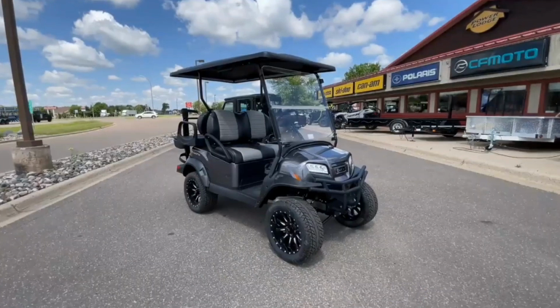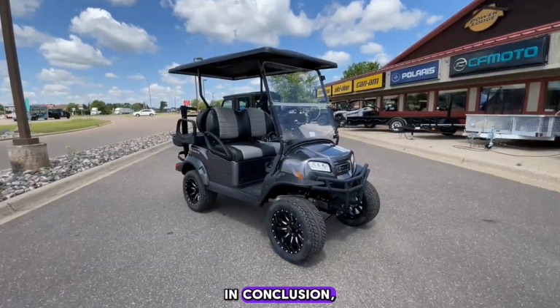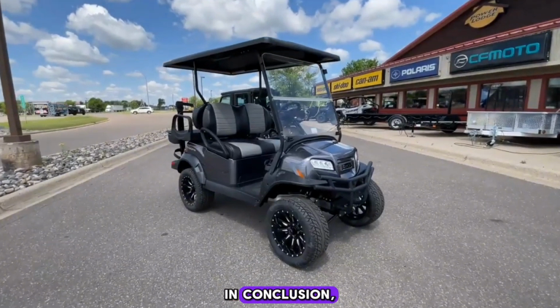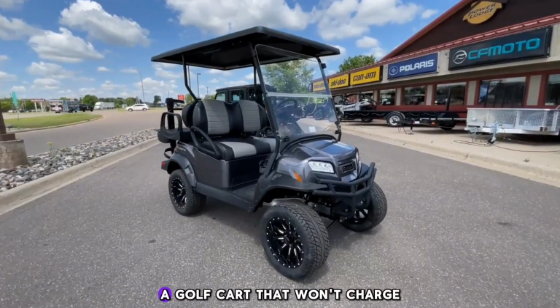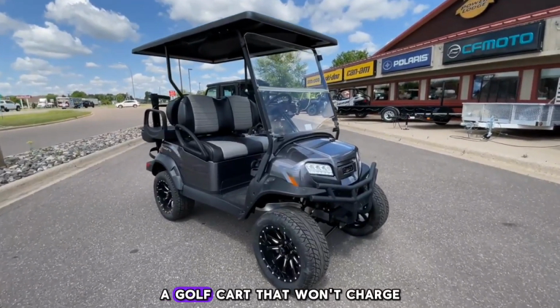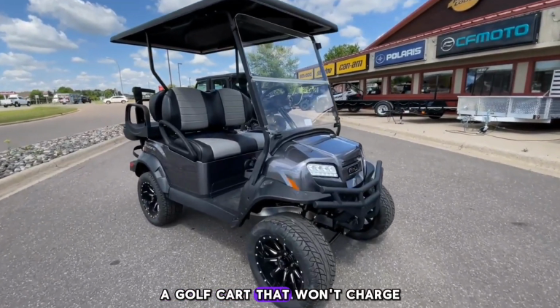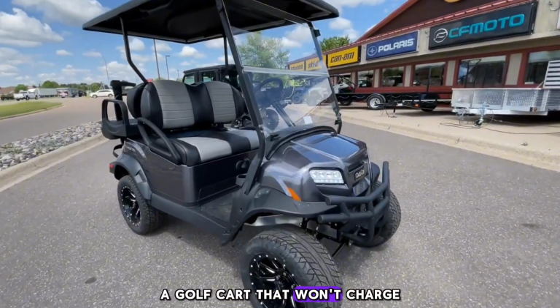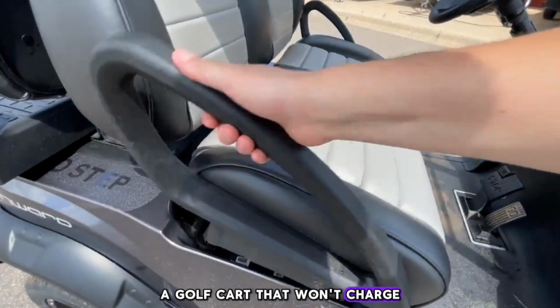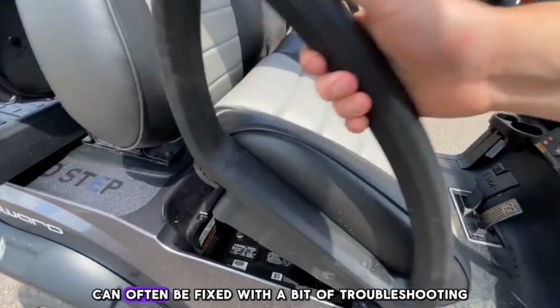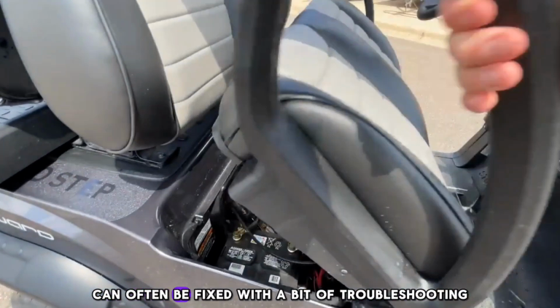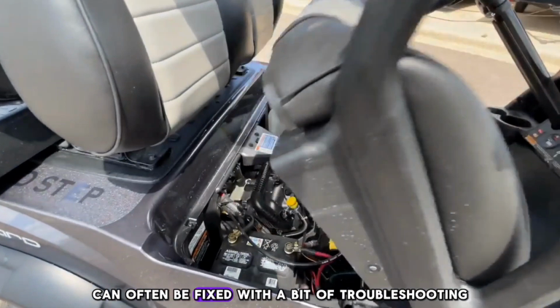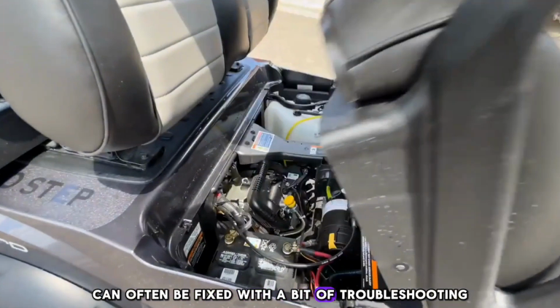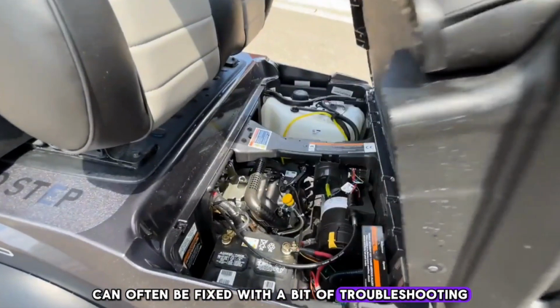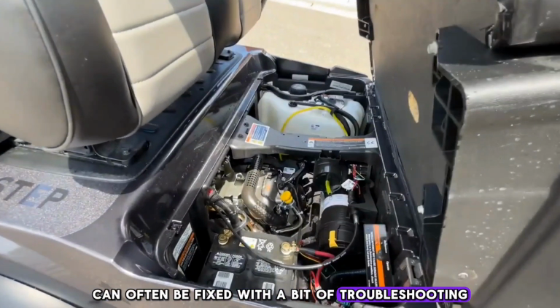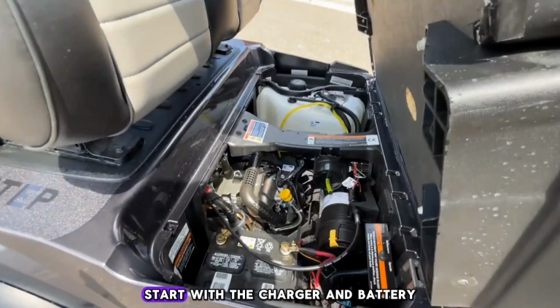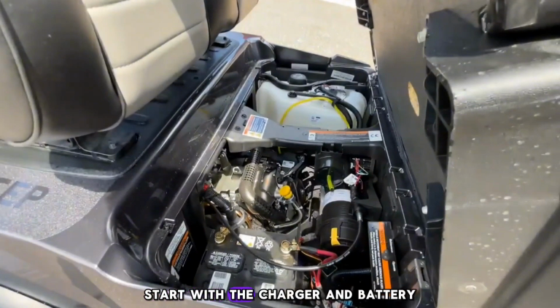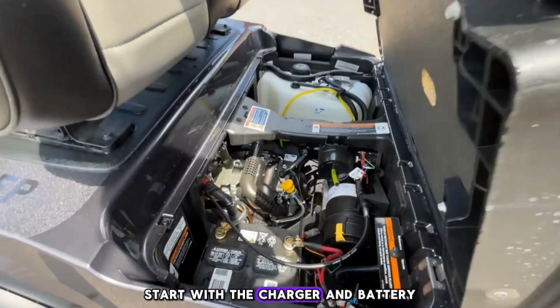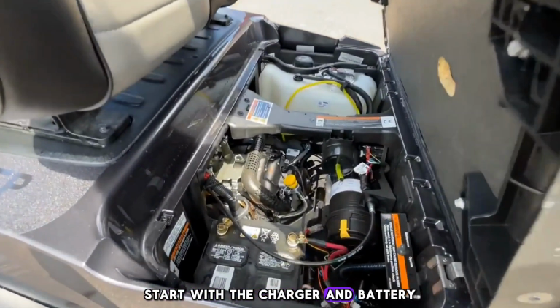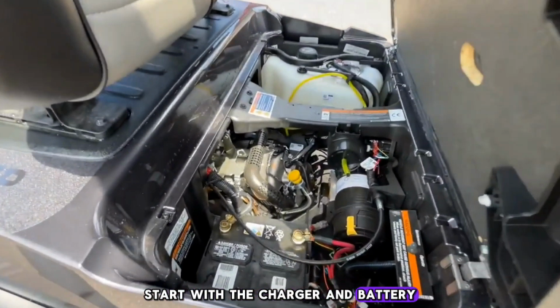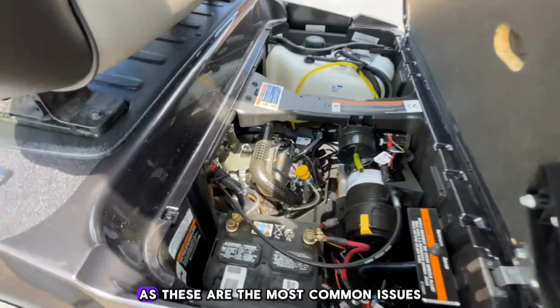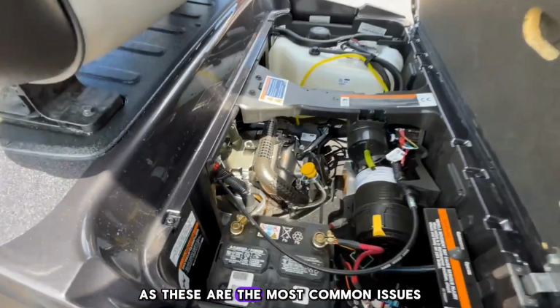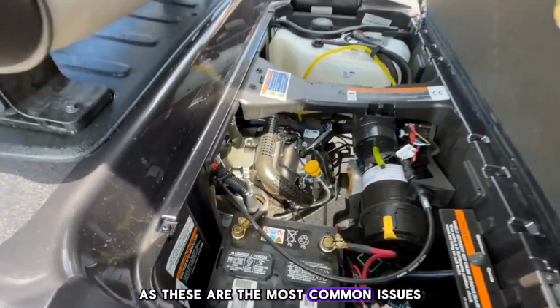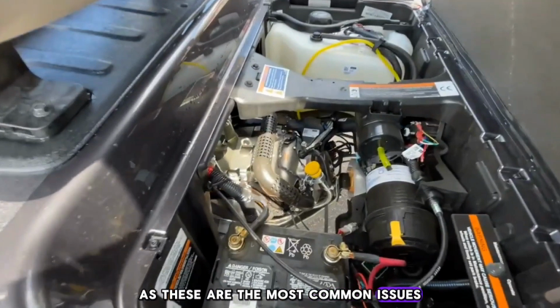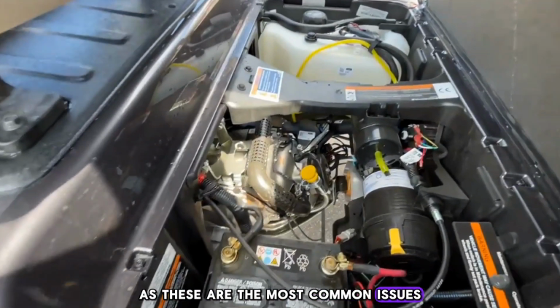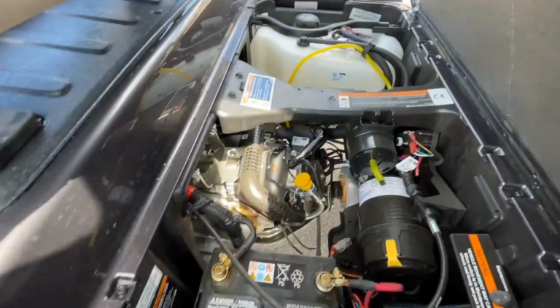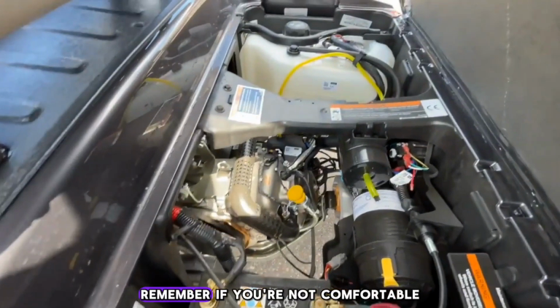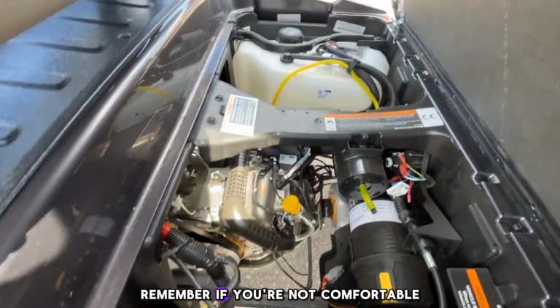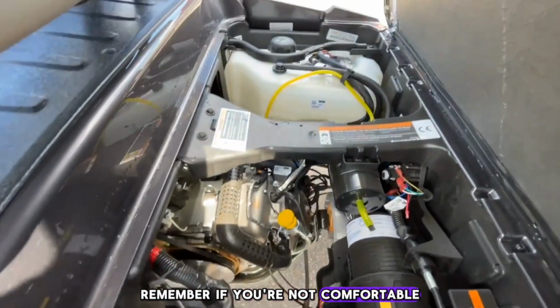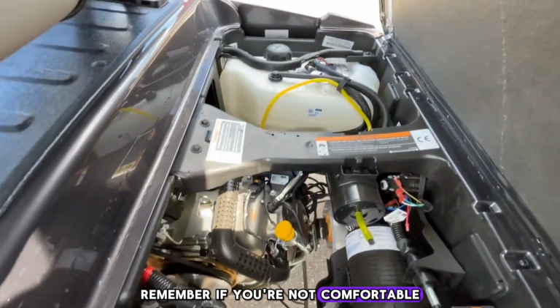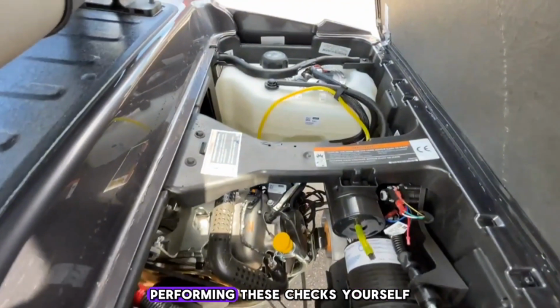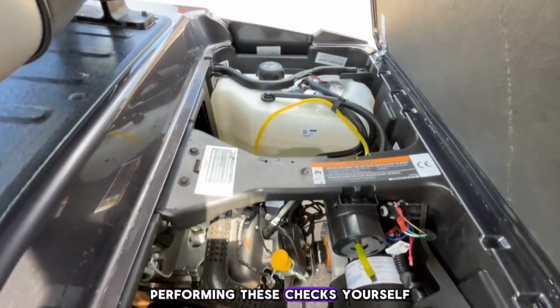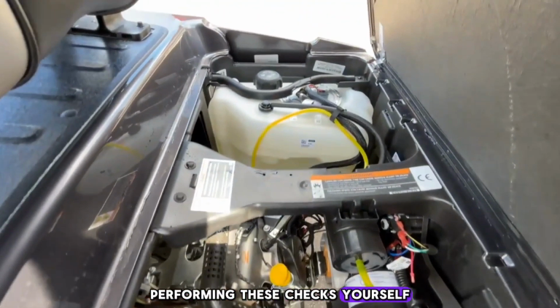In conclusion, a golf cart that won't charge can often be fixed with a bit of troubleshooting. Start with the charger and battery, as these are the most common issues. Remember, if you're not comfortable performing these checks yourself, it's always best to consult with a professional.